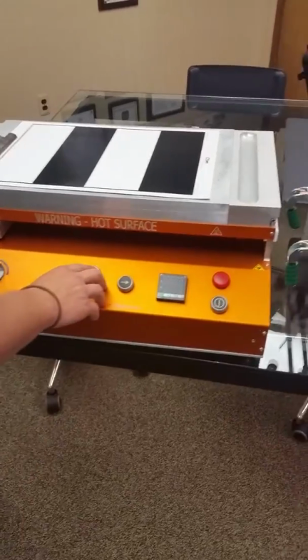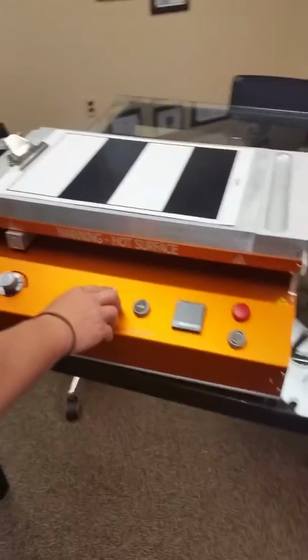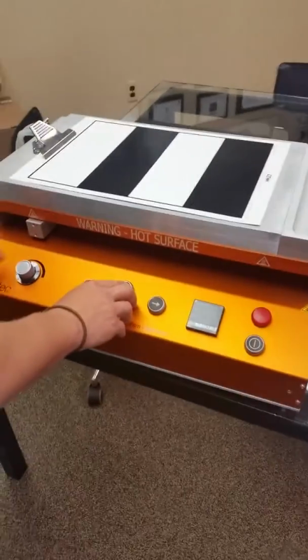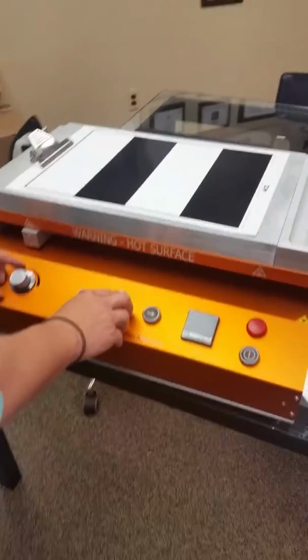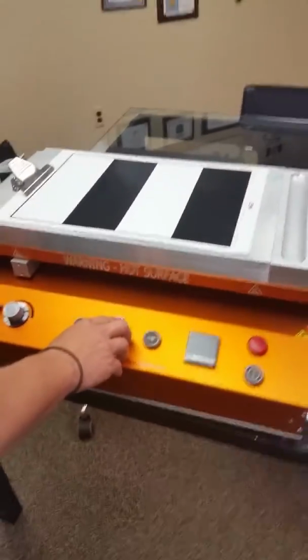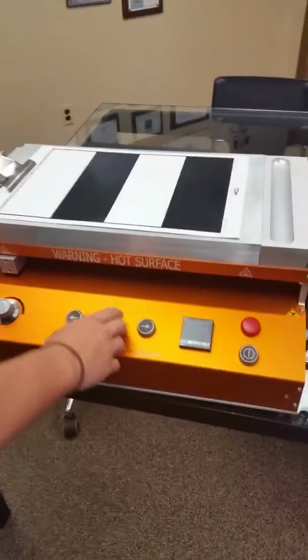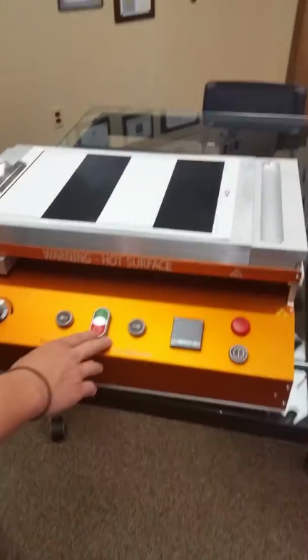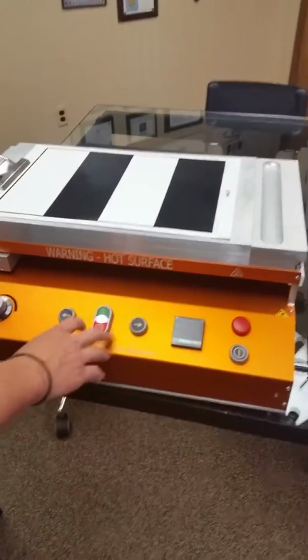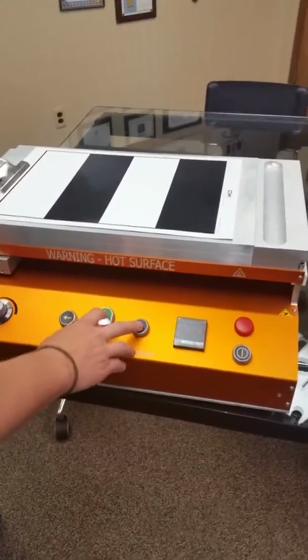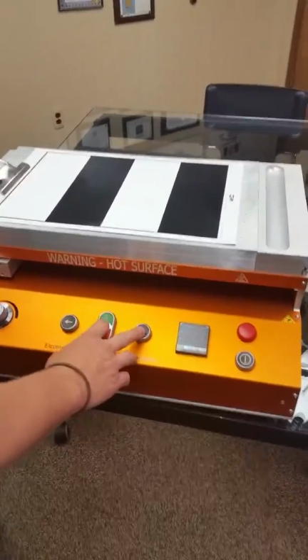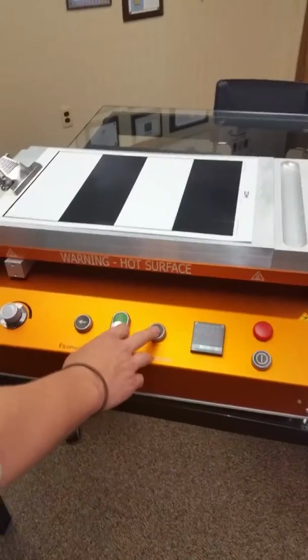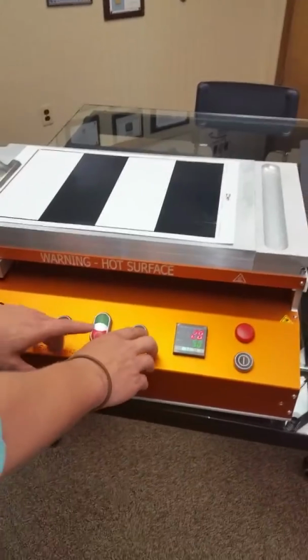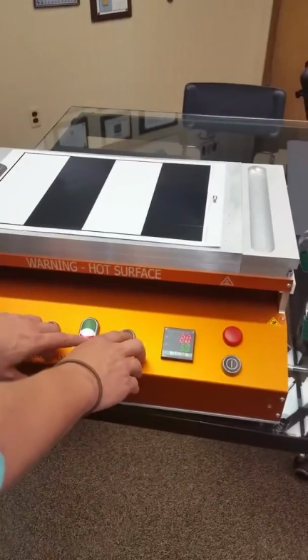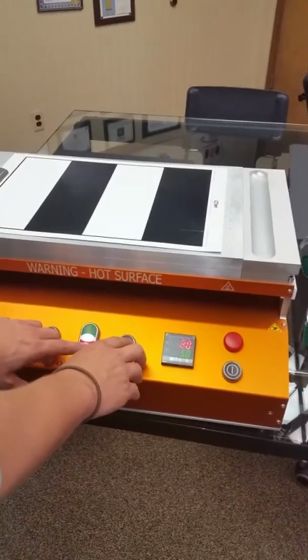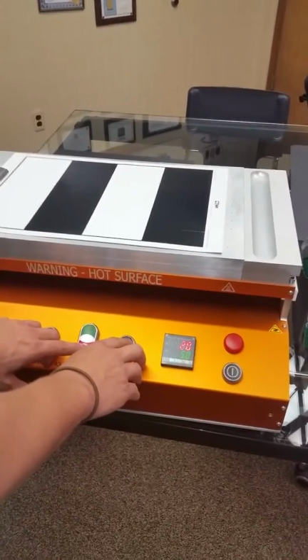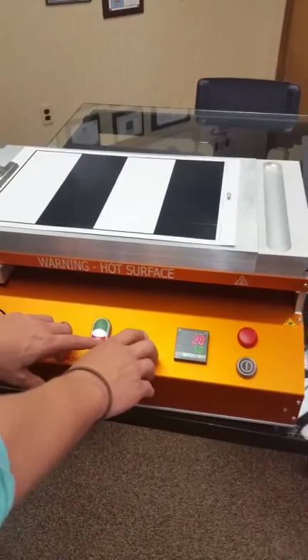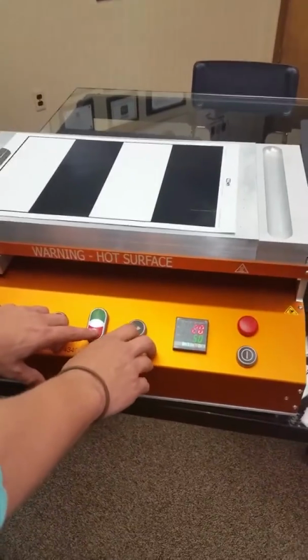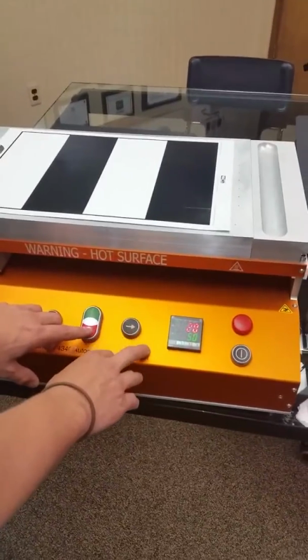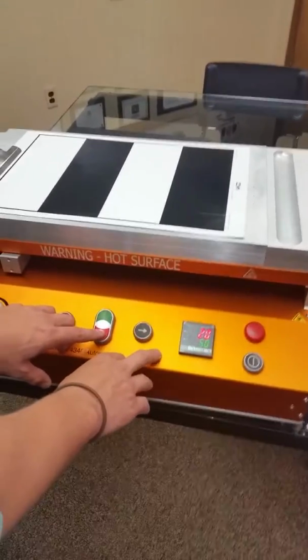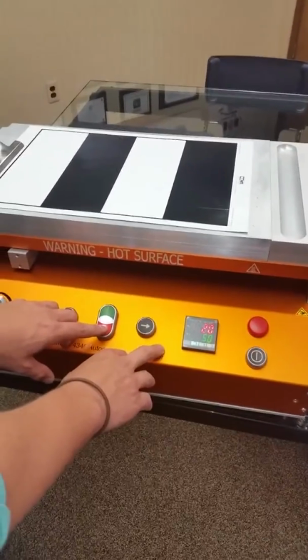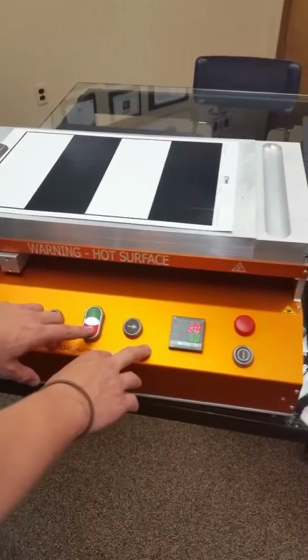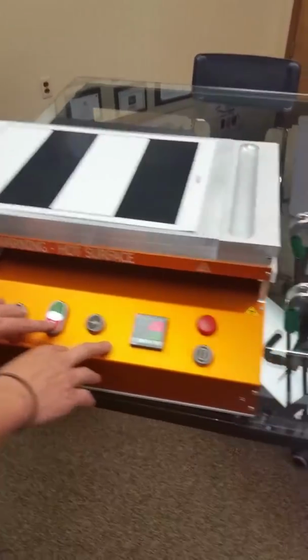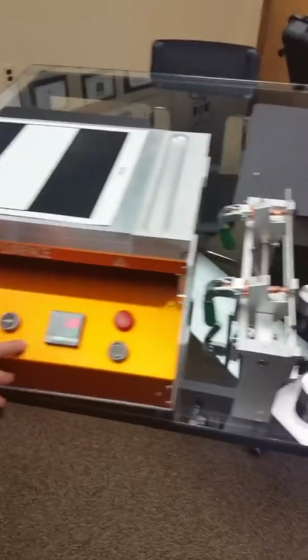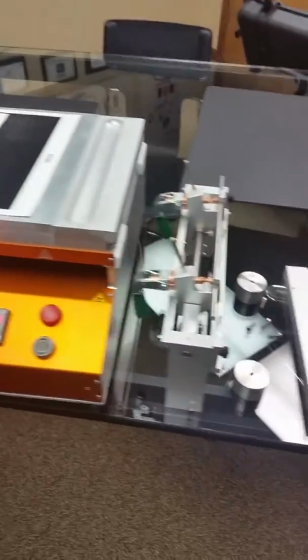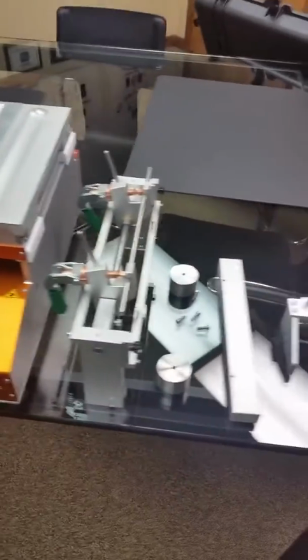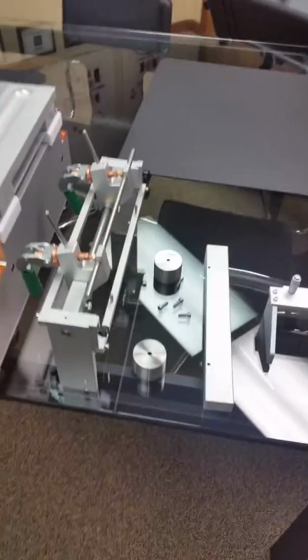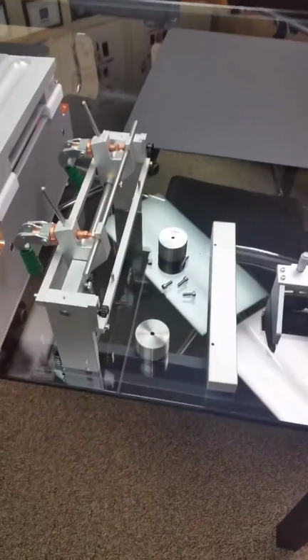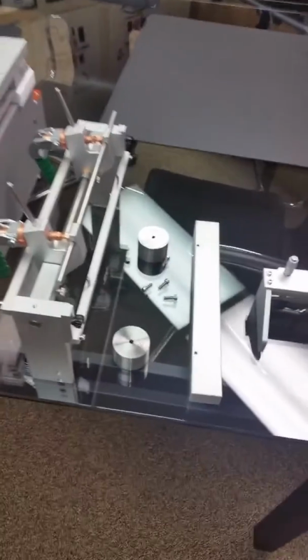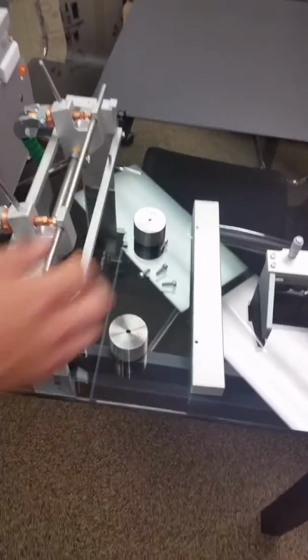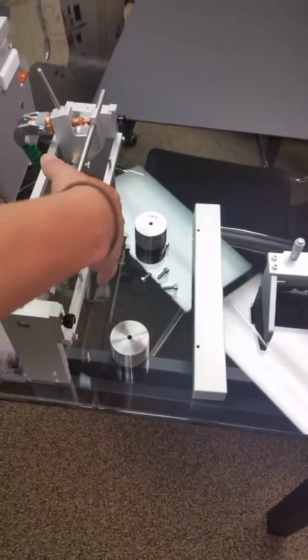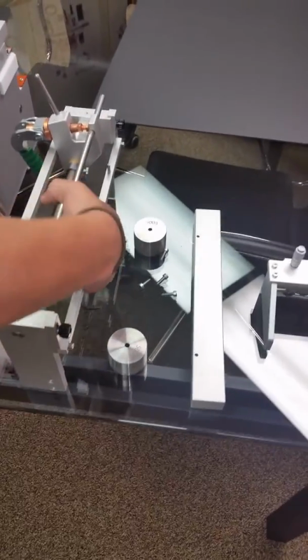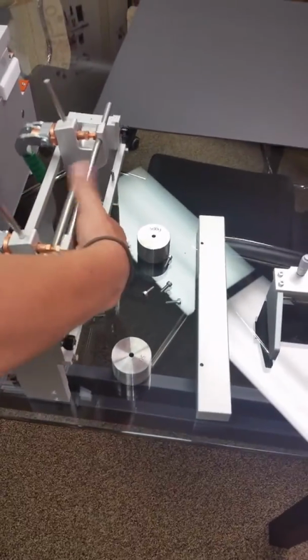This is the Elcometer 4340 Motorized Film Applicator. In this video, we're going to show how to attach the dual applicator attachment onto the table.